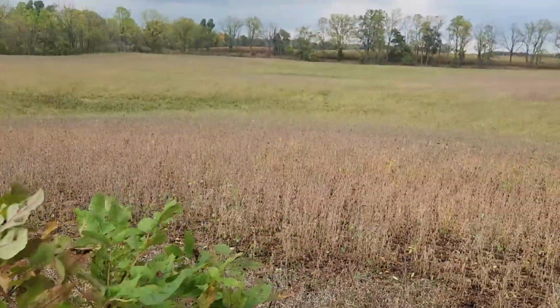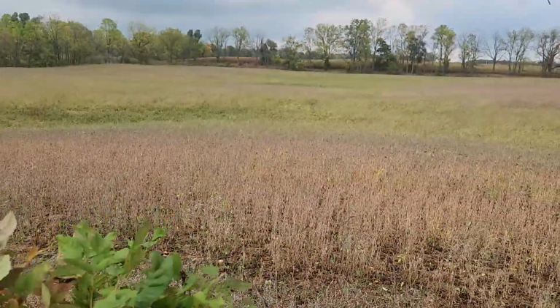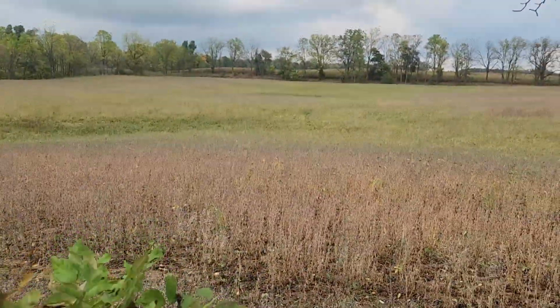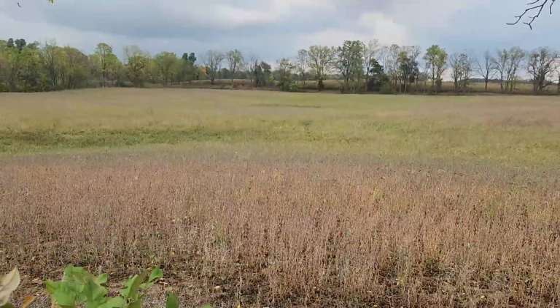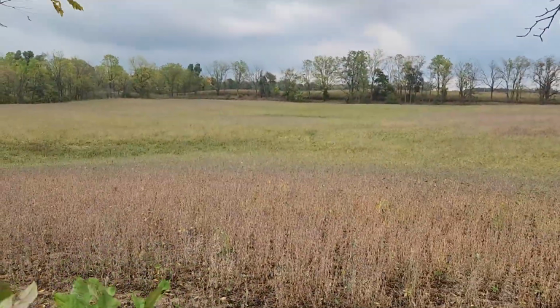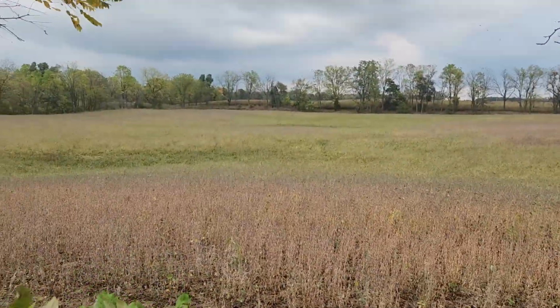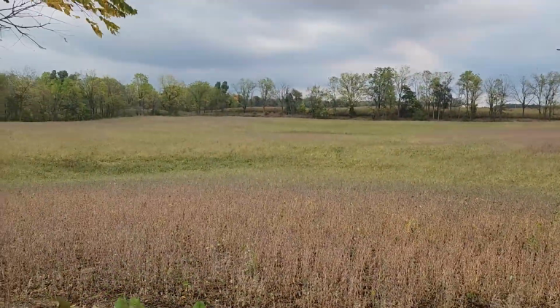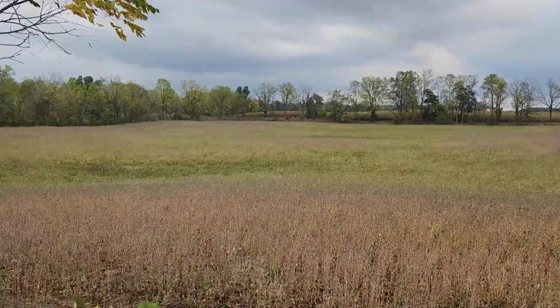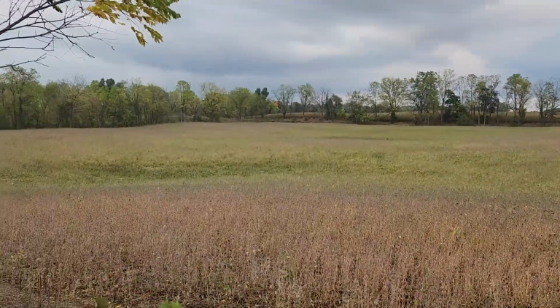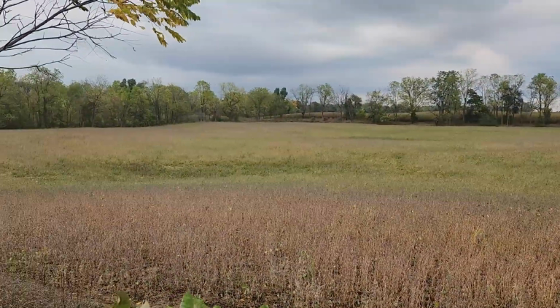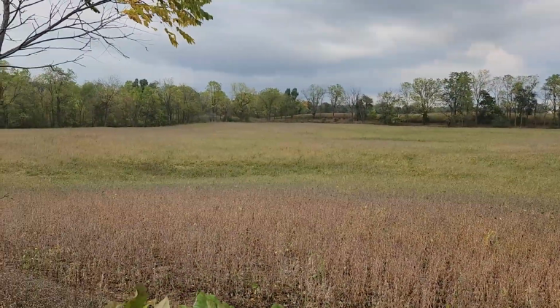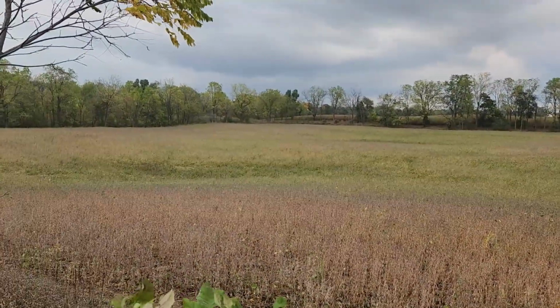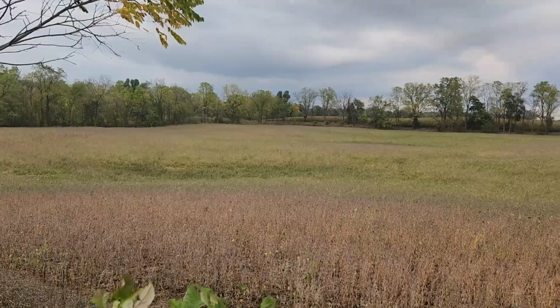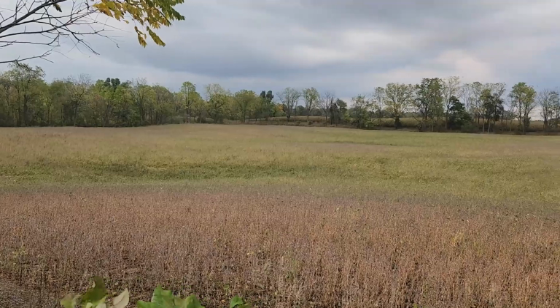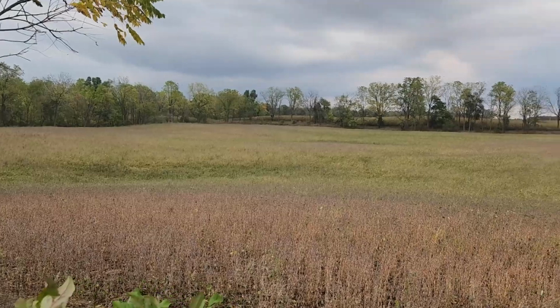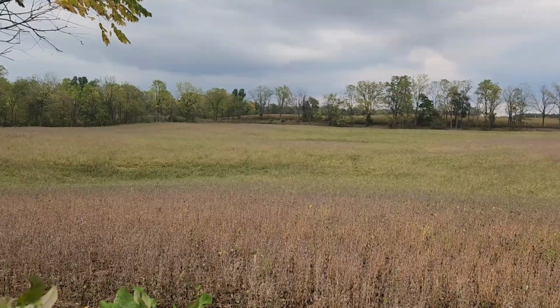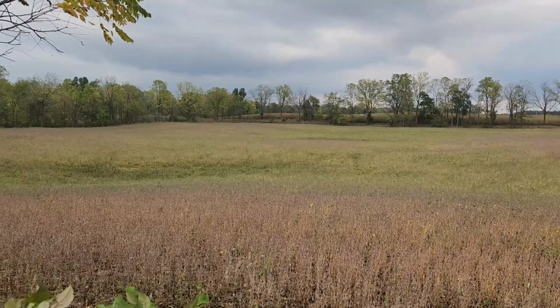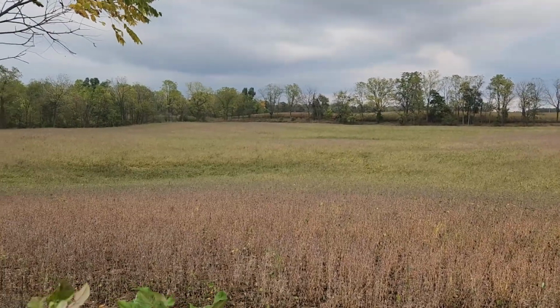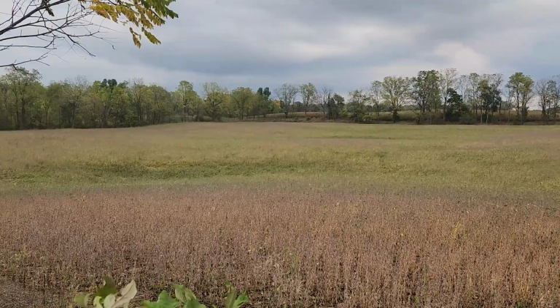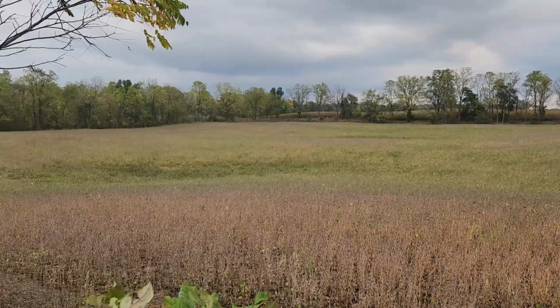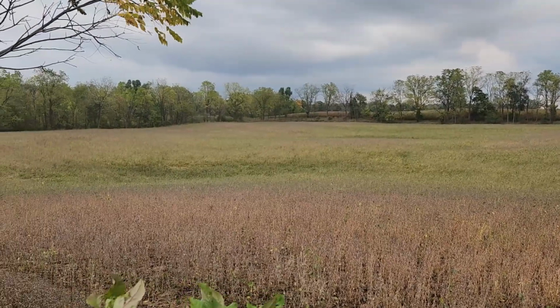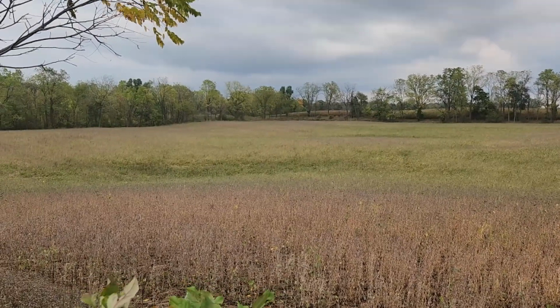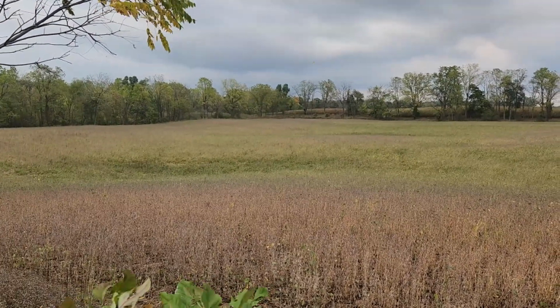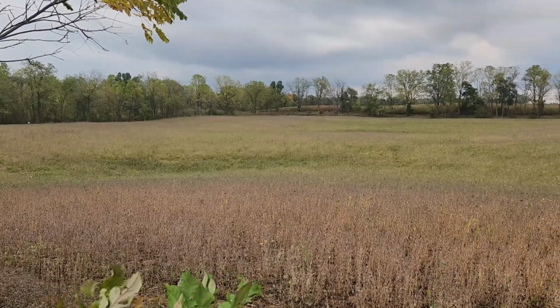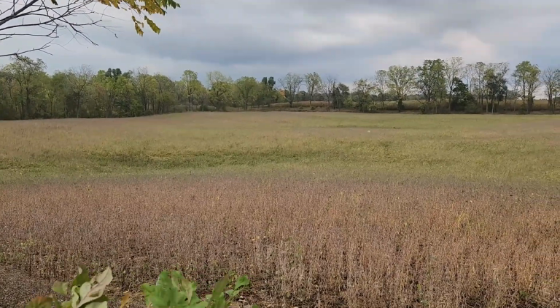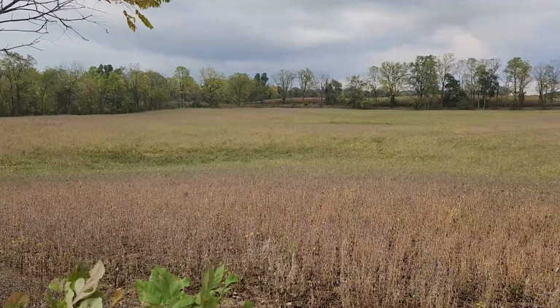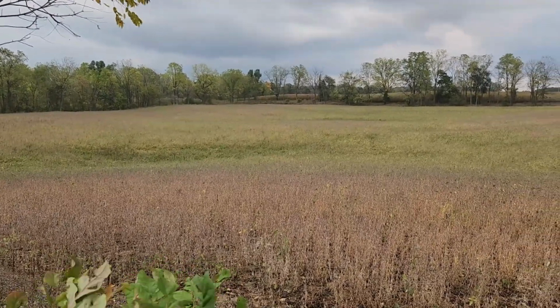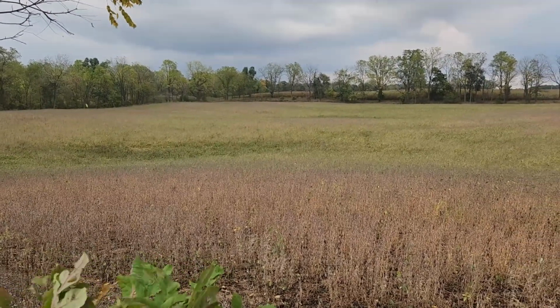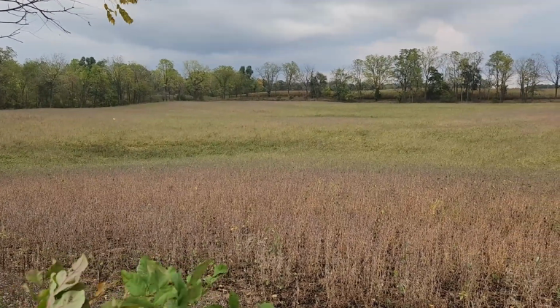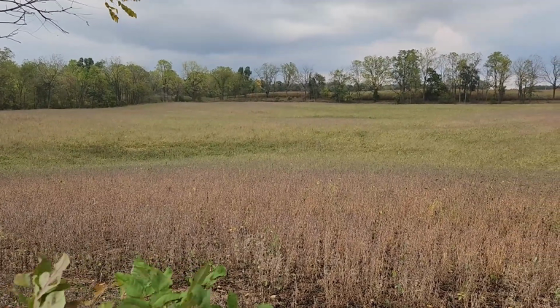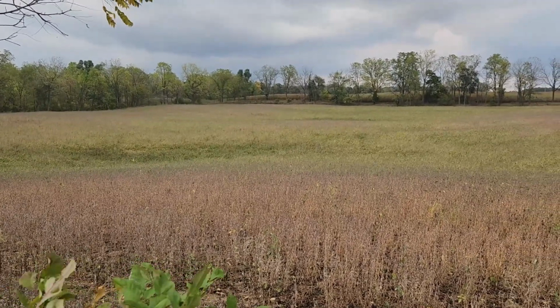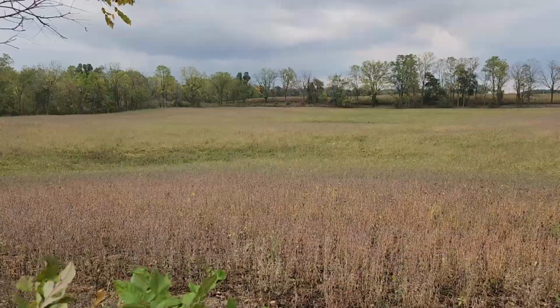I think I'll walk over to my stand and at least check it out. I haven't been up in a while — time to go check her out. Just walk across this field over that way and check it out.